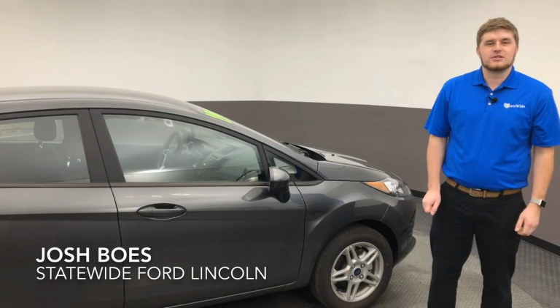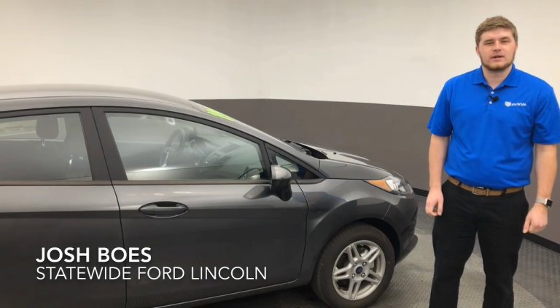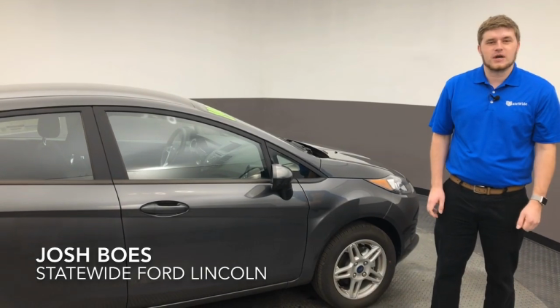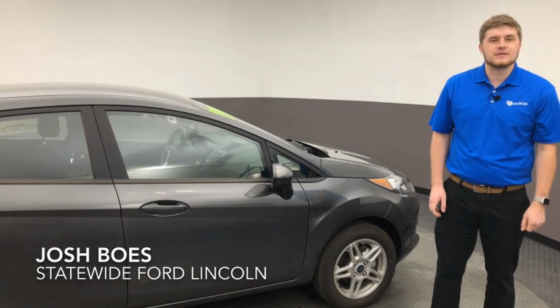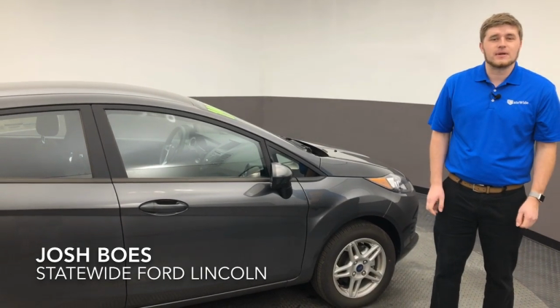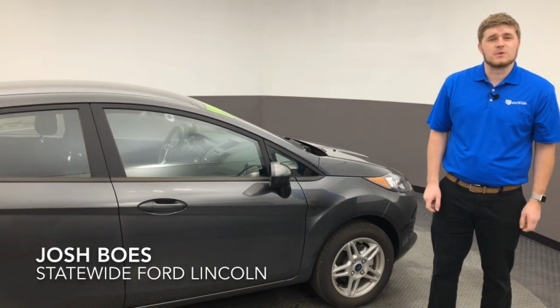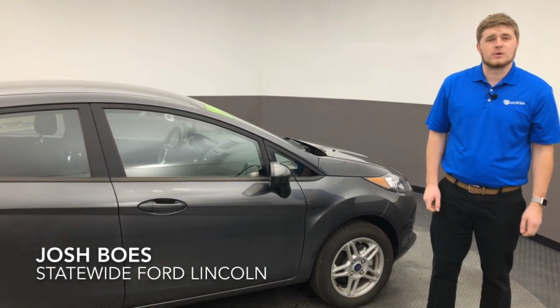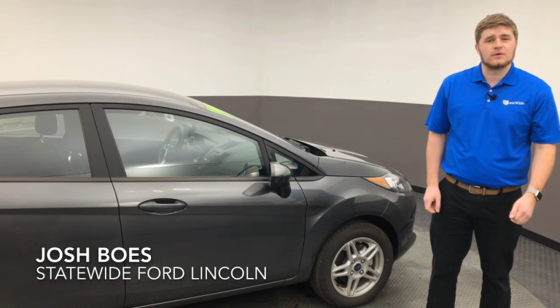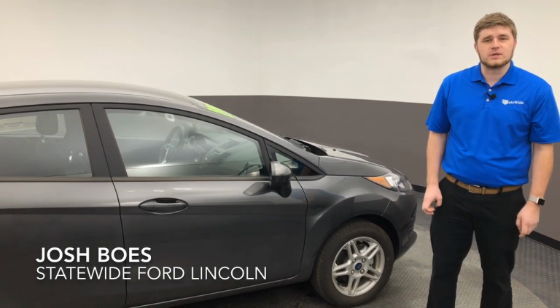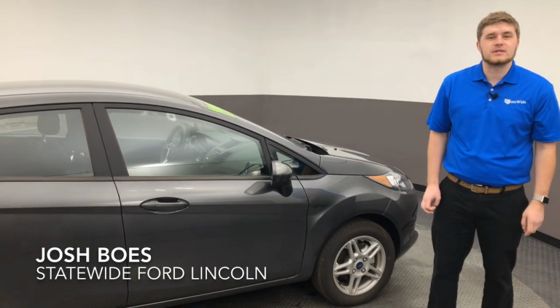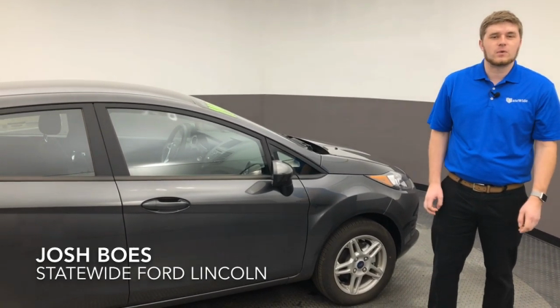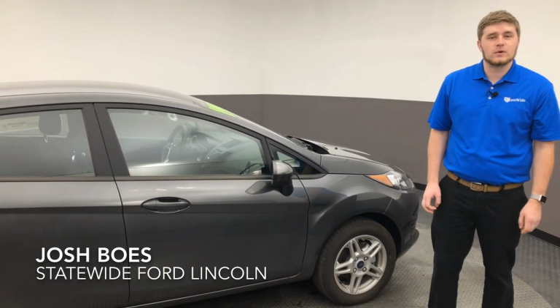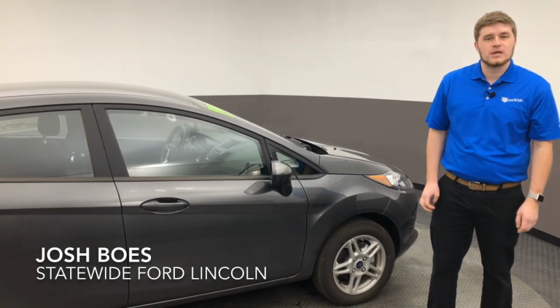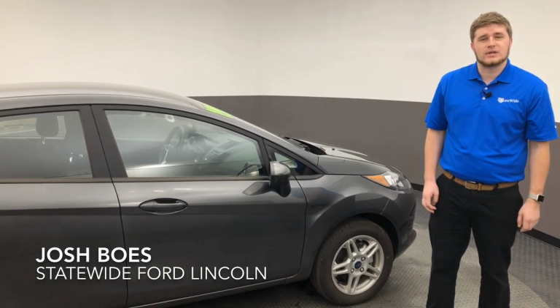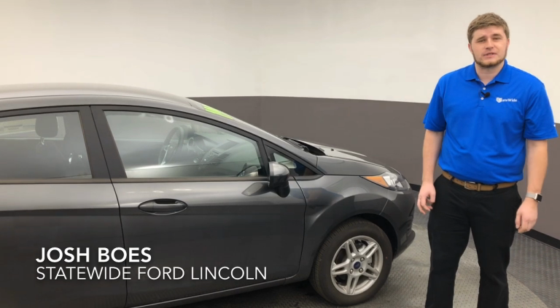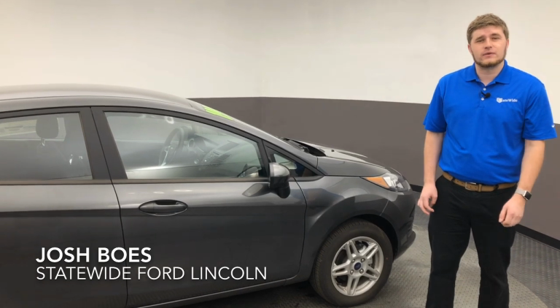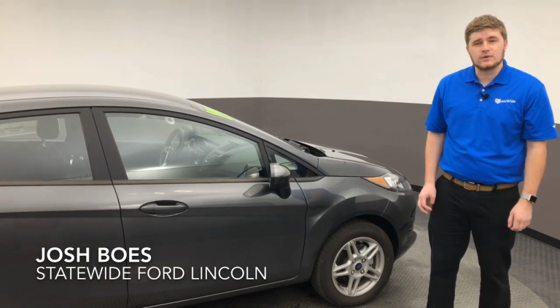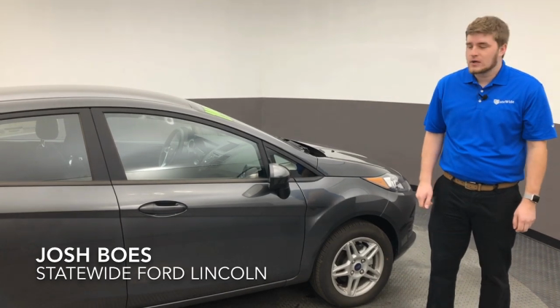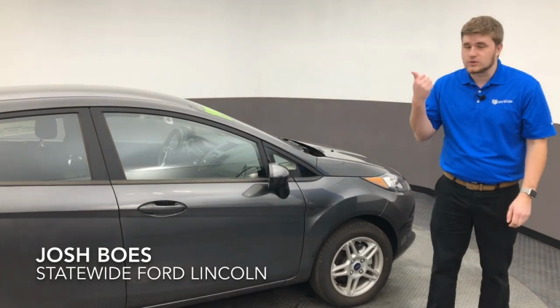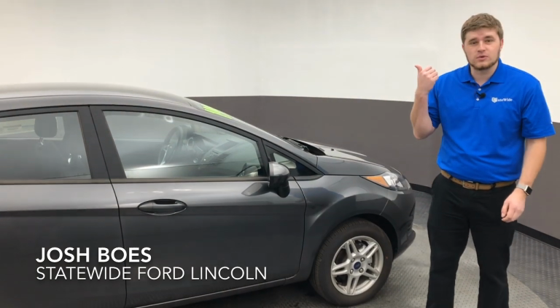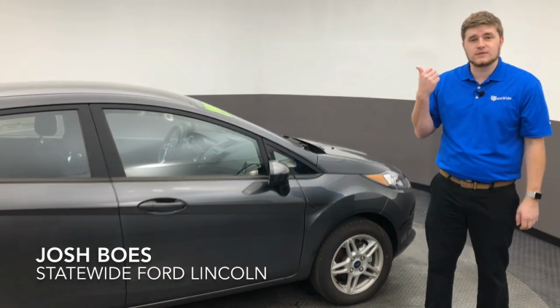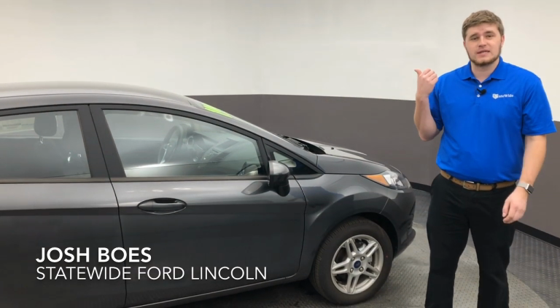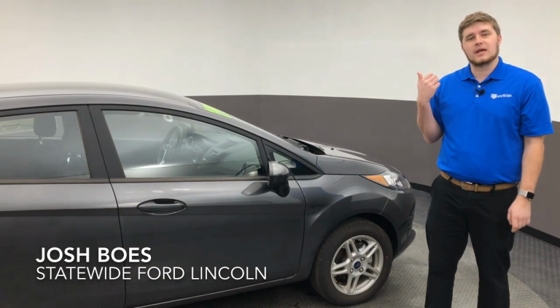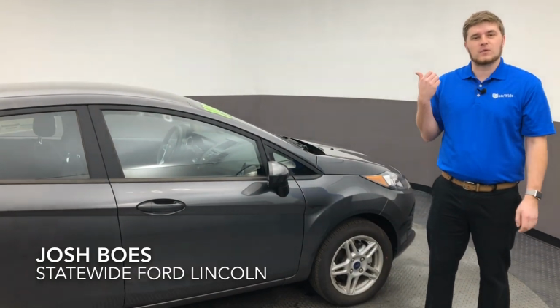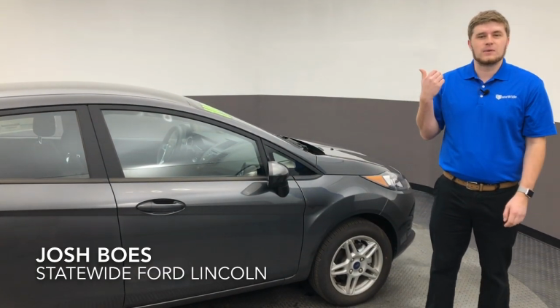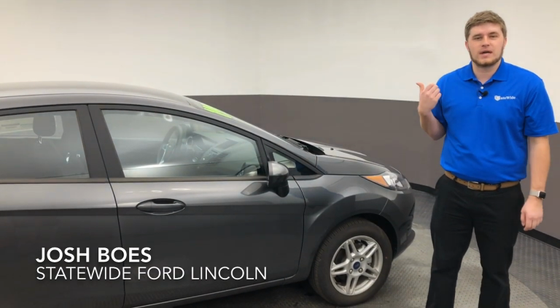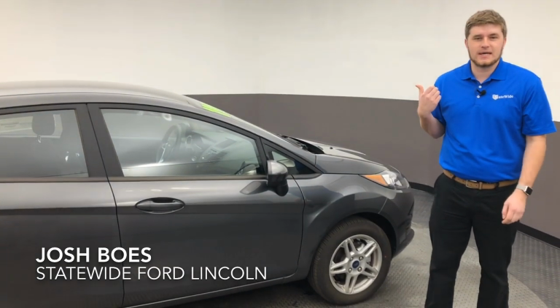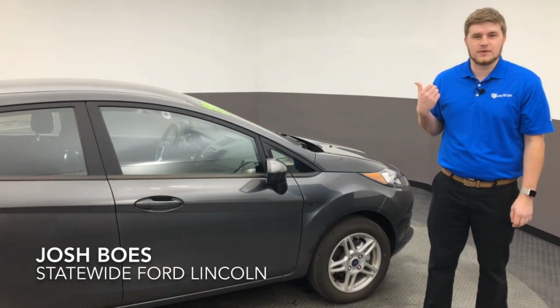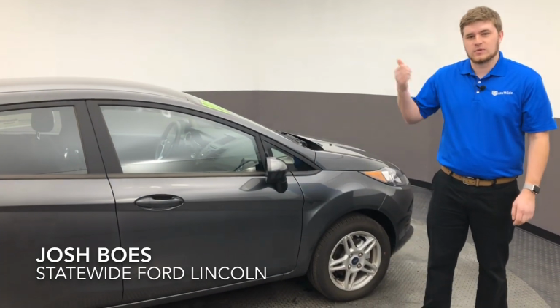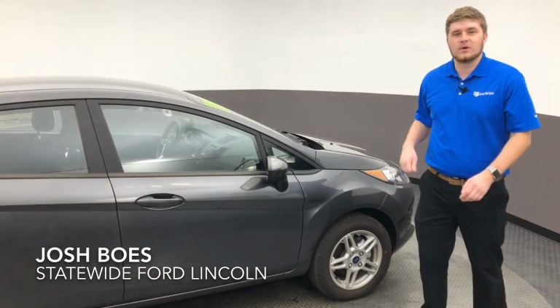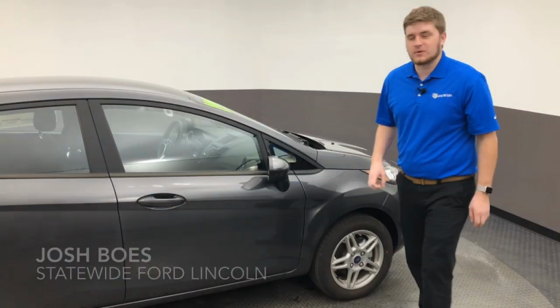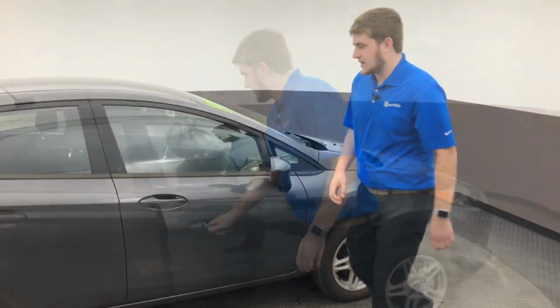Hi Jim, my name is Josh here at Statewide. Thanks for your inquiry on the 2016 Ford Focus. It's actually out as a service loaner right now, so I wanted to show you this Fiesta we have for $199 a month. I'm going to show you around the vehicle real quick here.